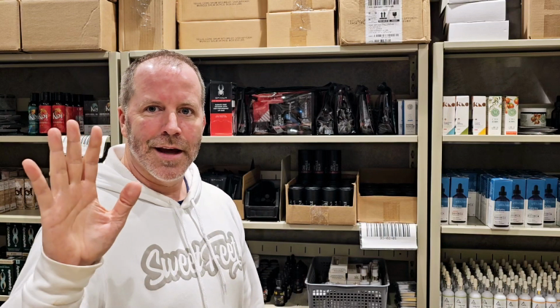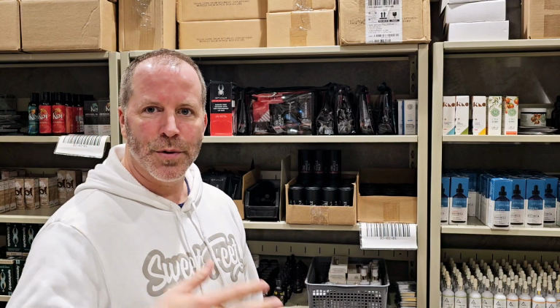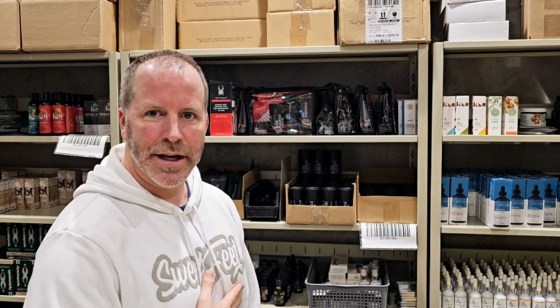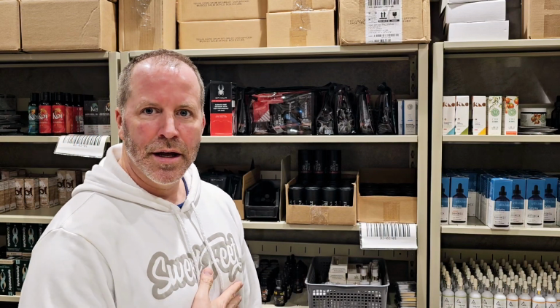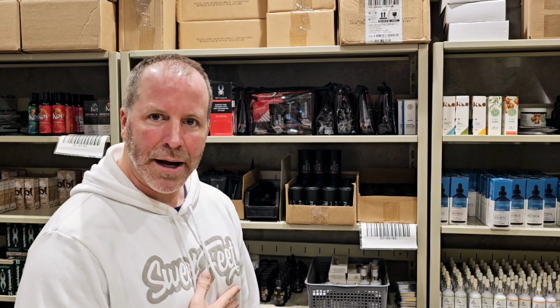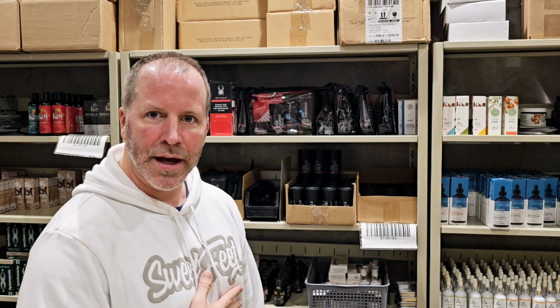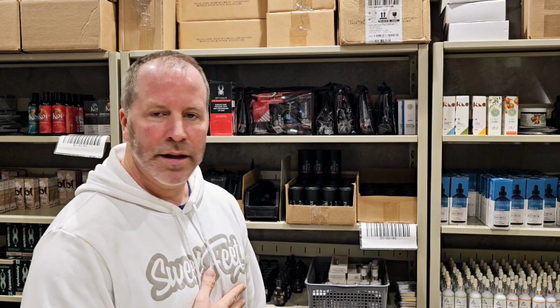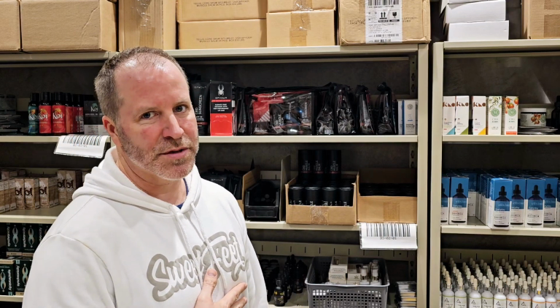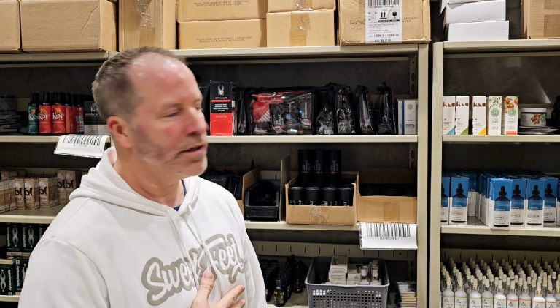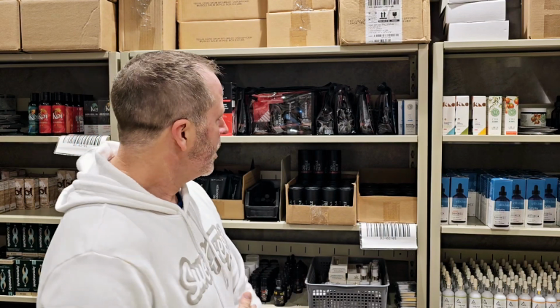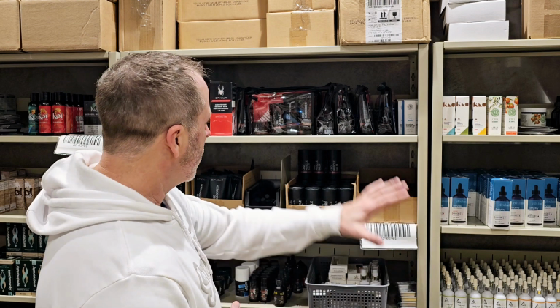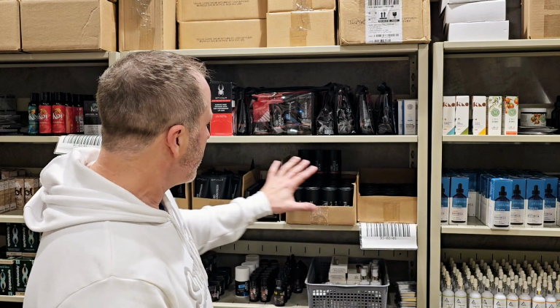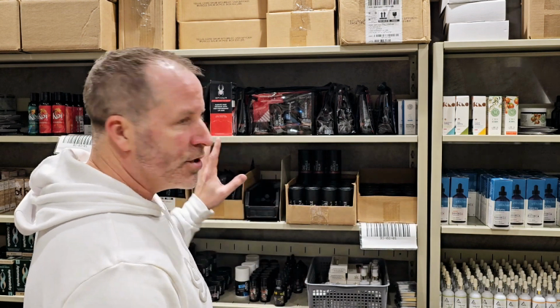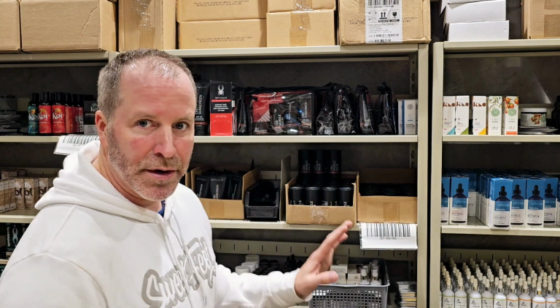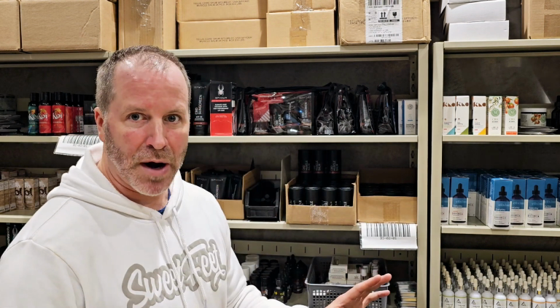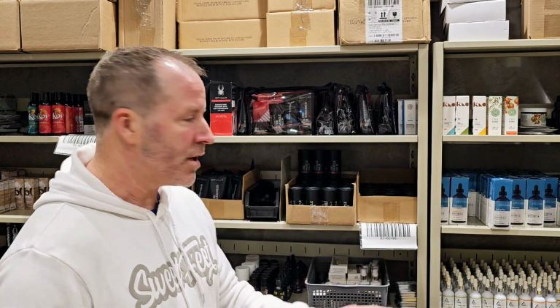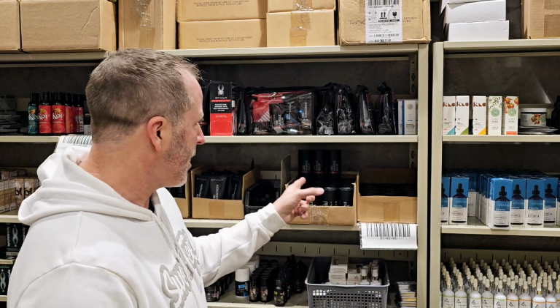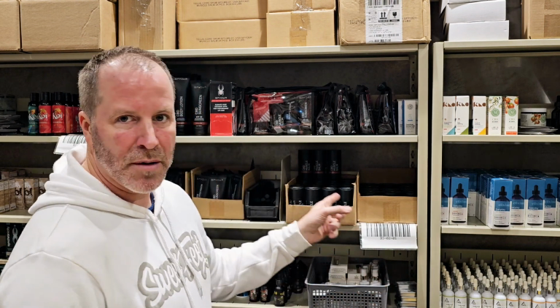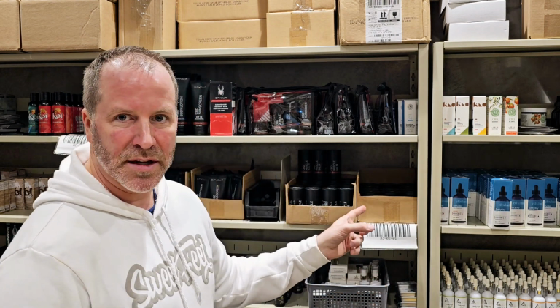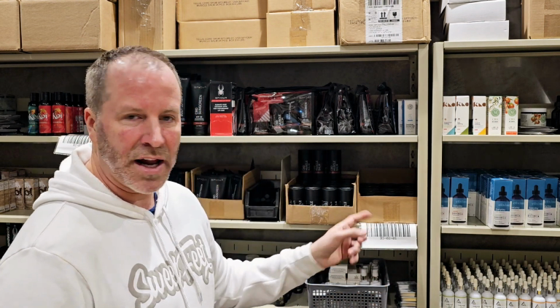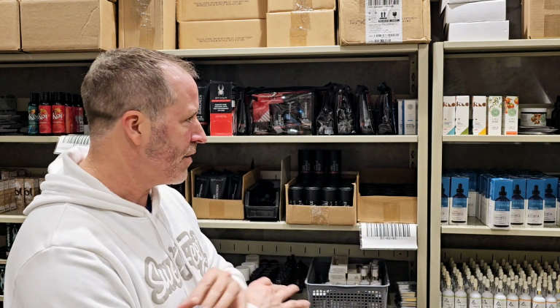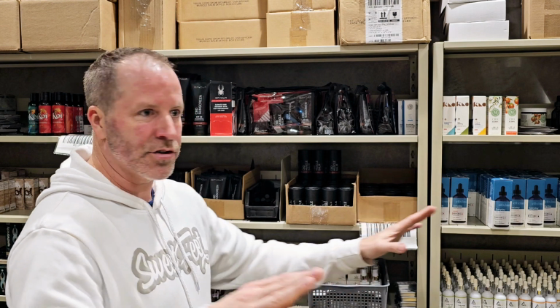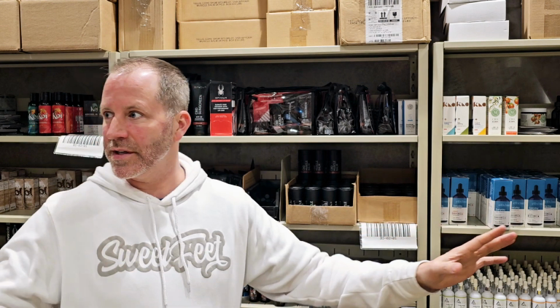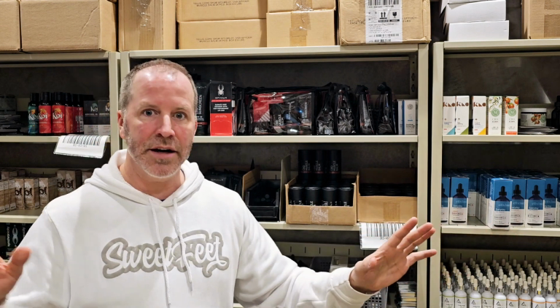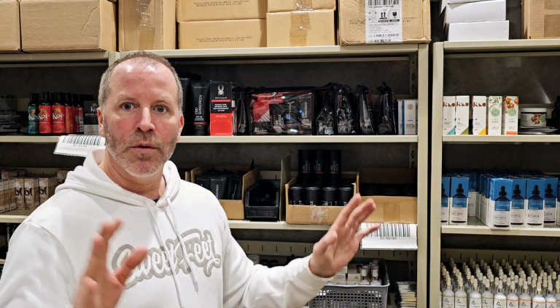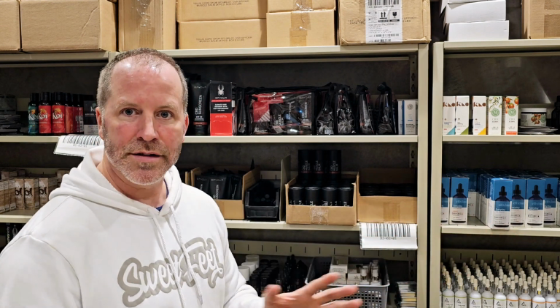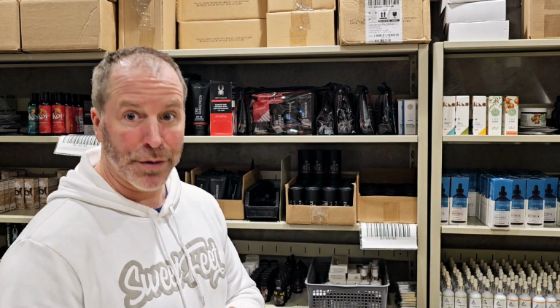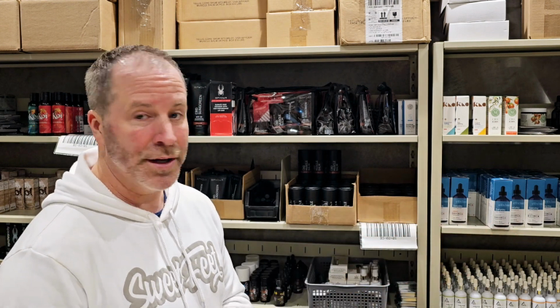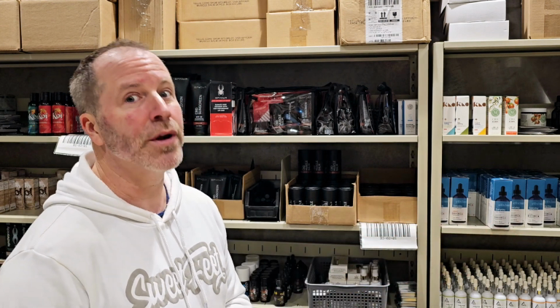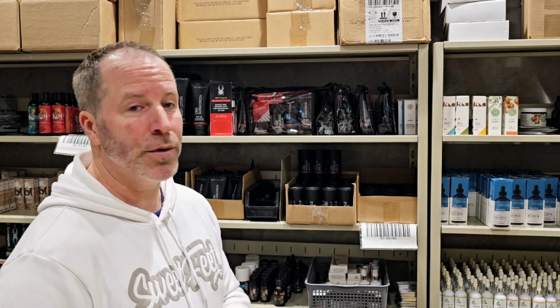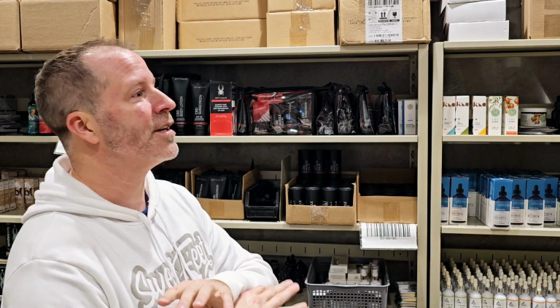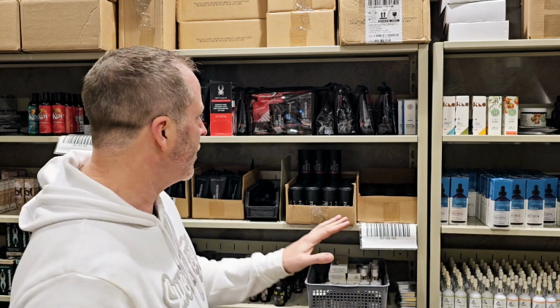Hey there, Josh Whitaker here again, back with a little Christmas special. Spider Muscle Balm, our best-selling product, outsells everything in our store, in this entire warehouse, three to one — not two to one, three to one — outsells everything.